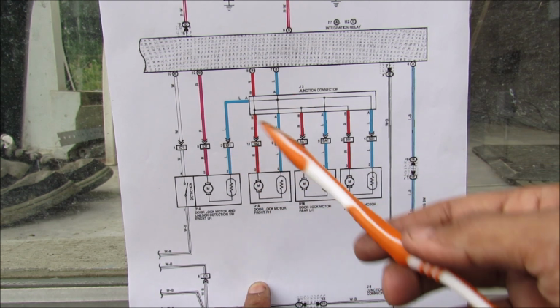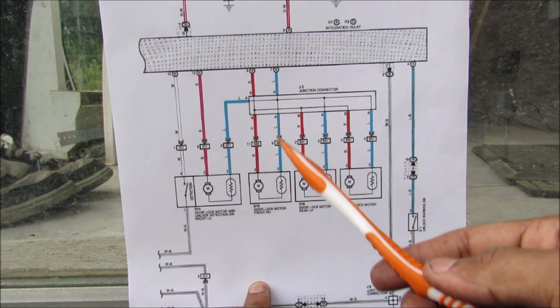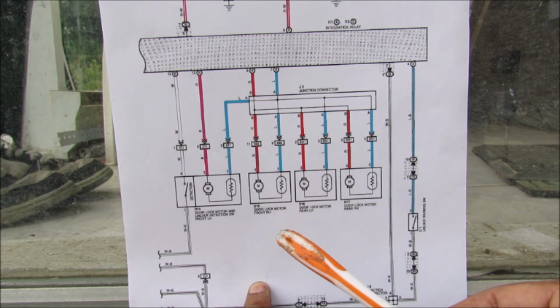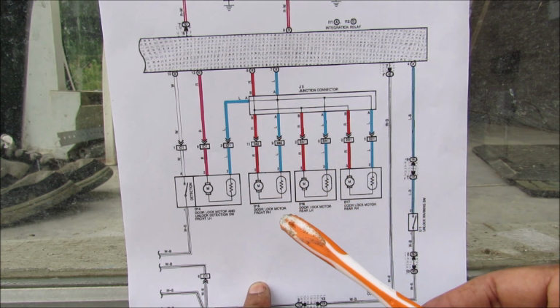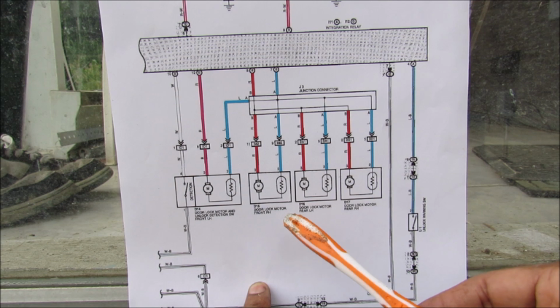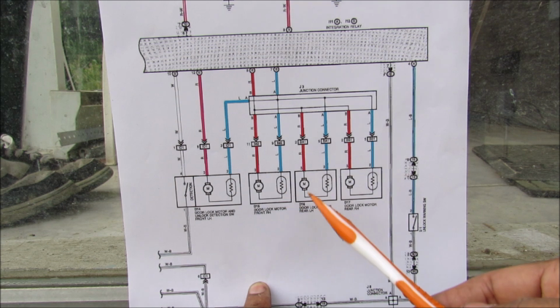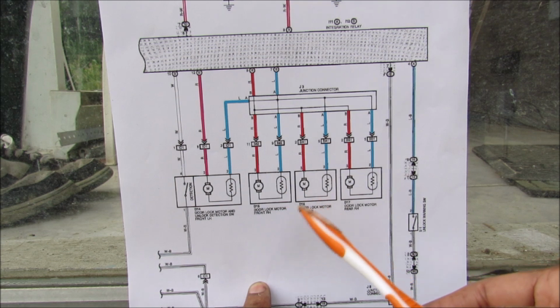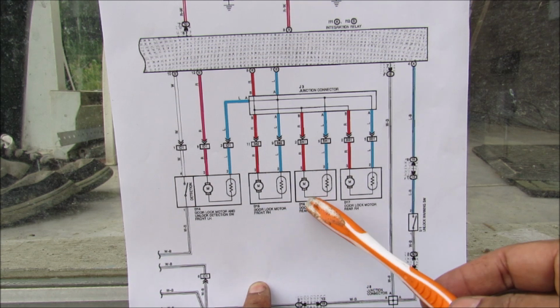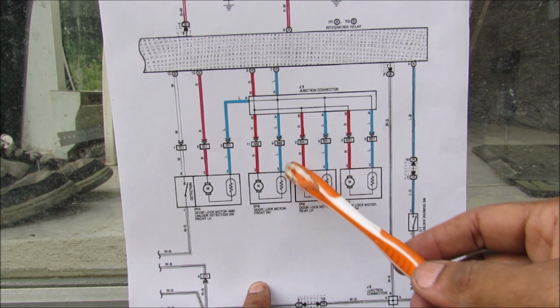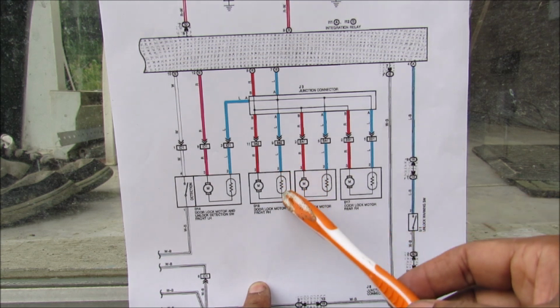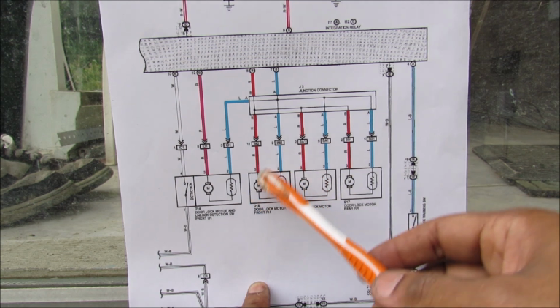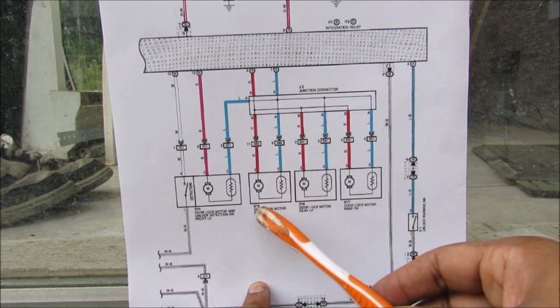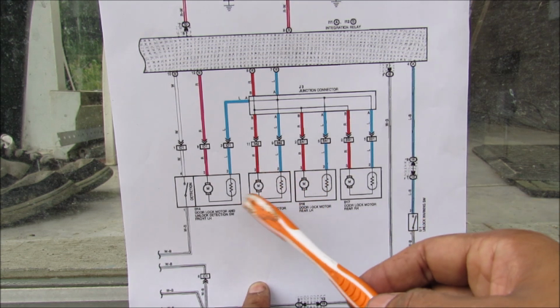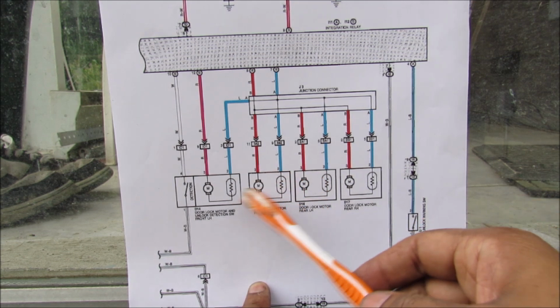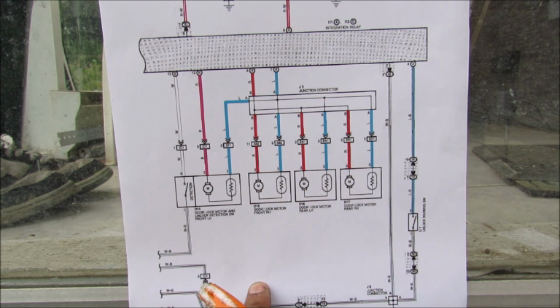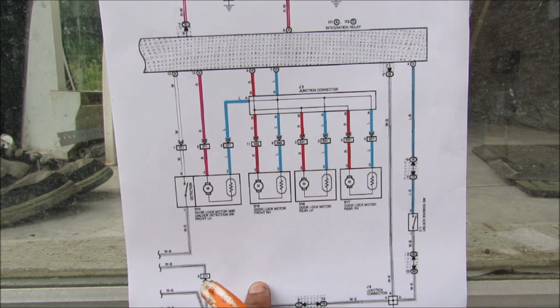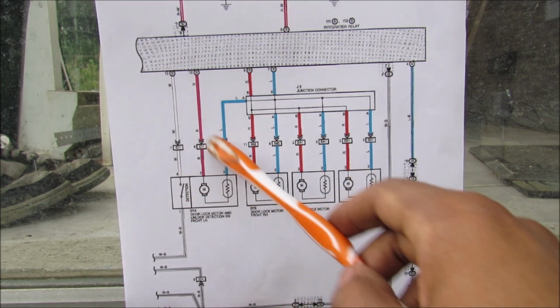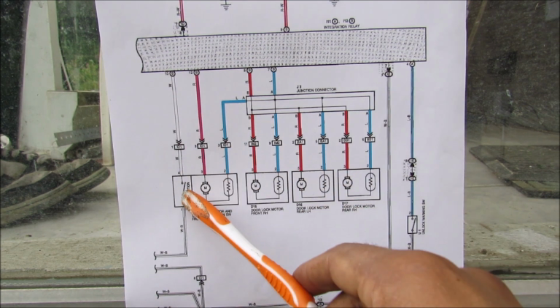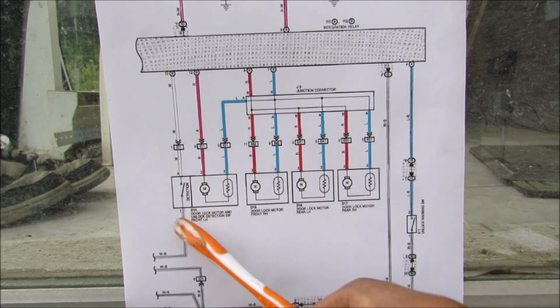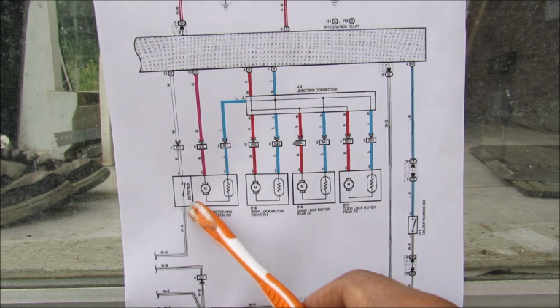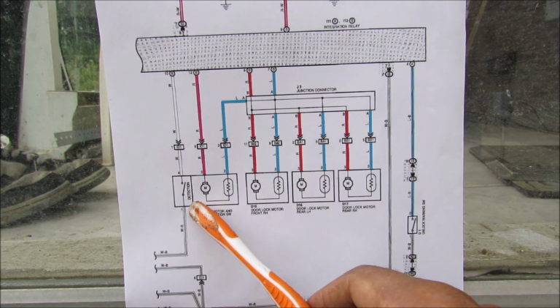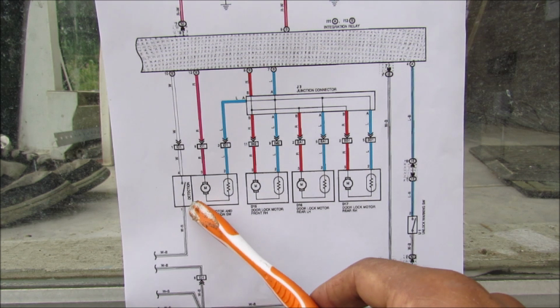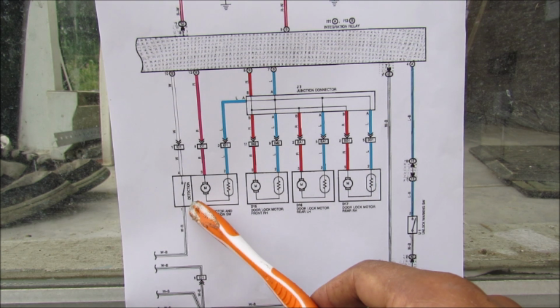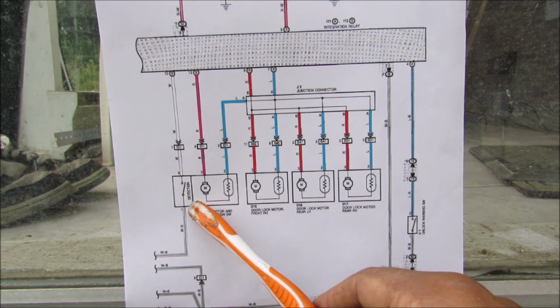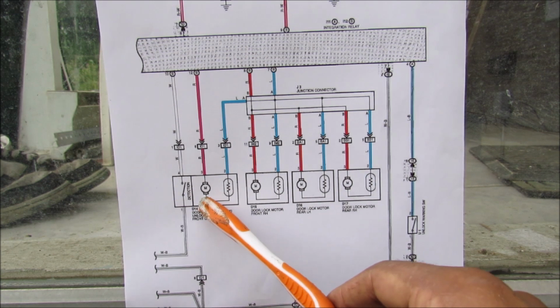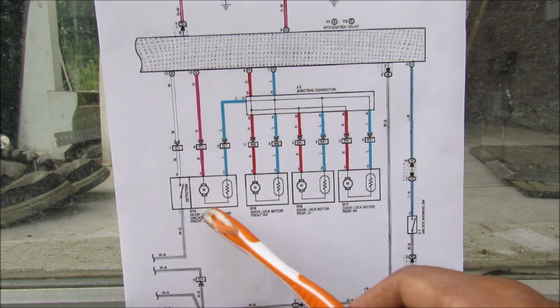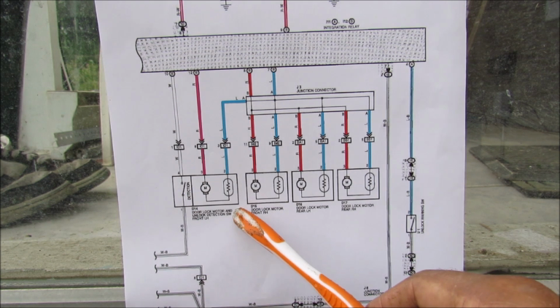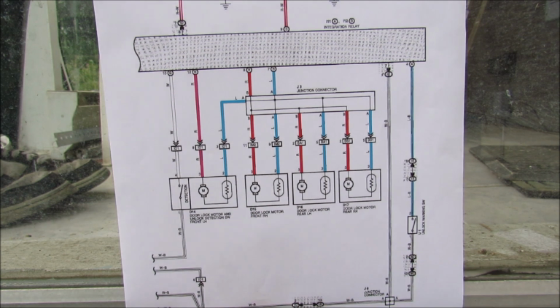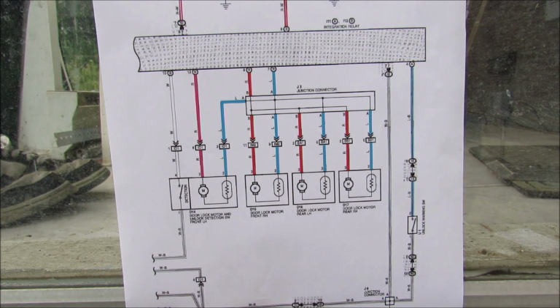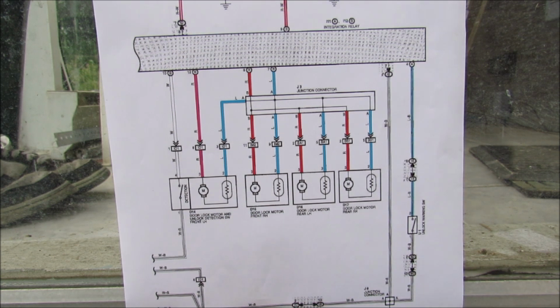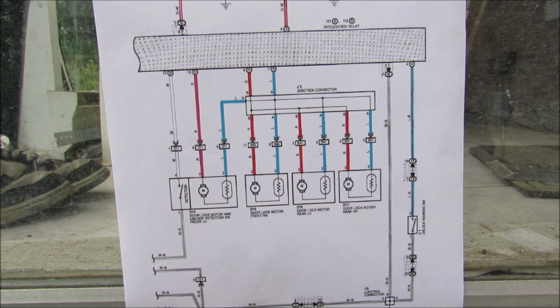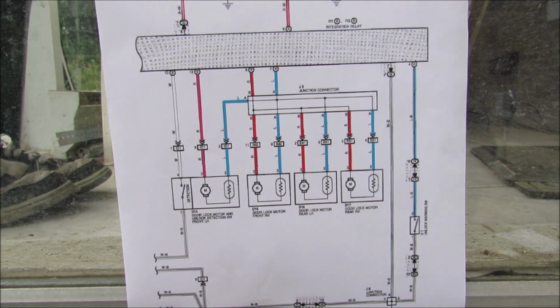Now you're going to think that your door lock actuator is busted, but essentially it's just the thermistor doing its job to protect the motor. Over here on the driver's side we've got the detection switch for the position of the driver's door lock, so you don't forget your keys.